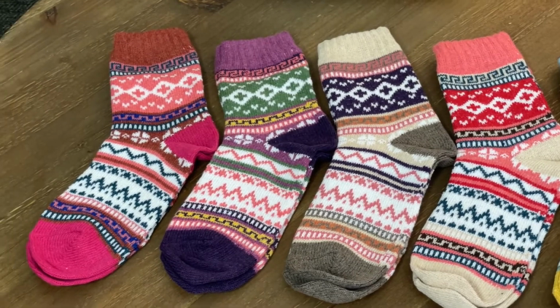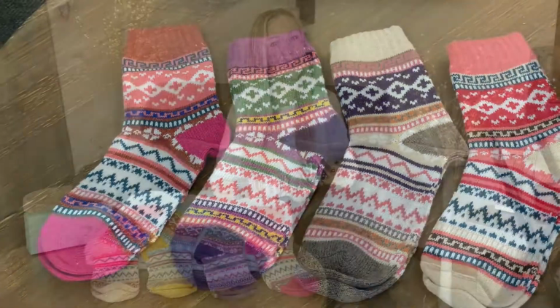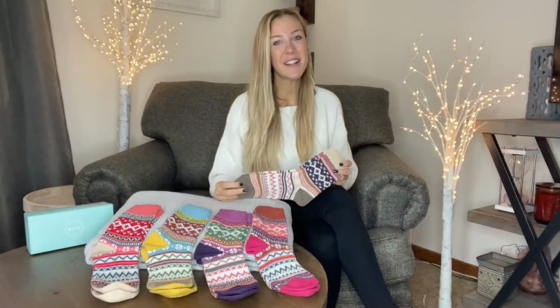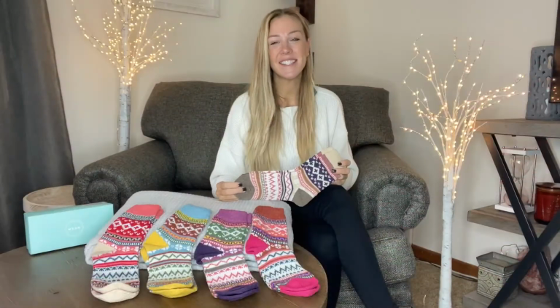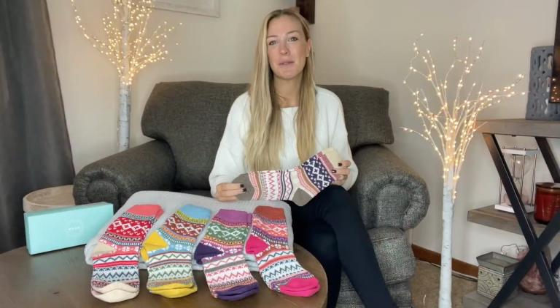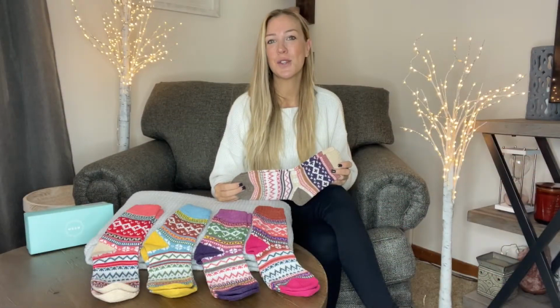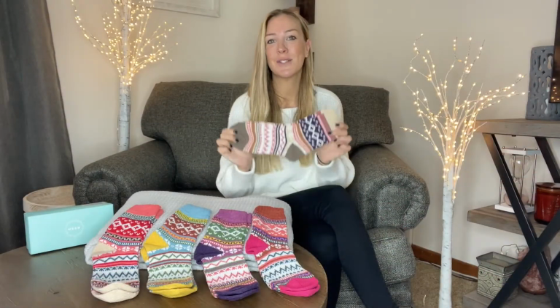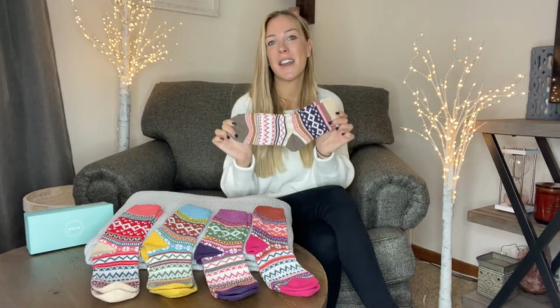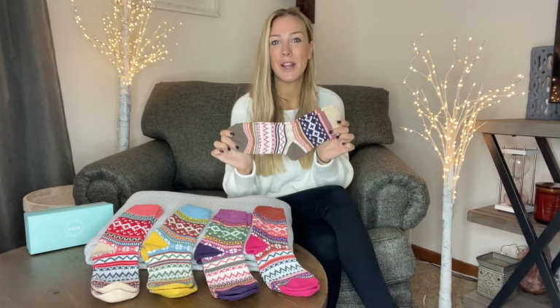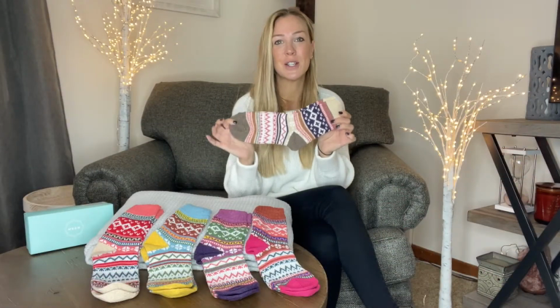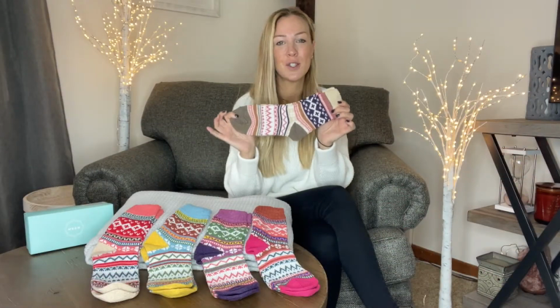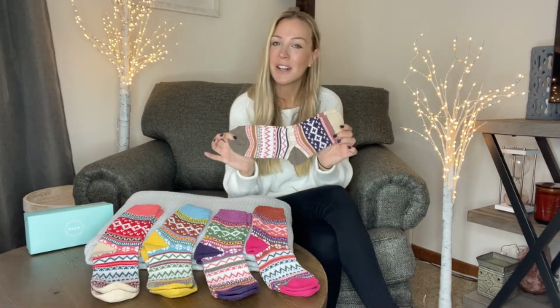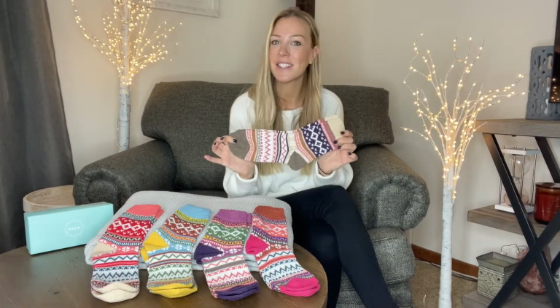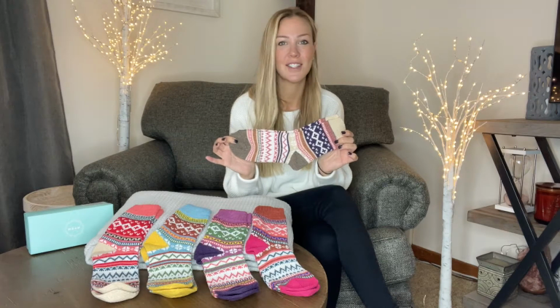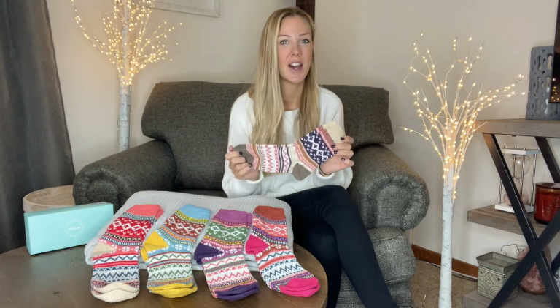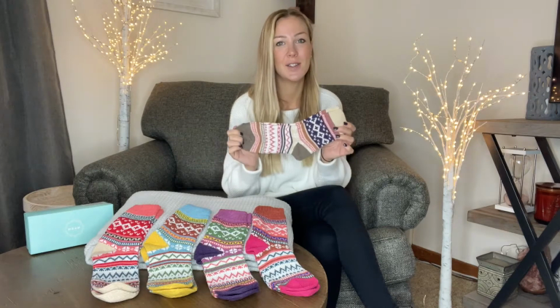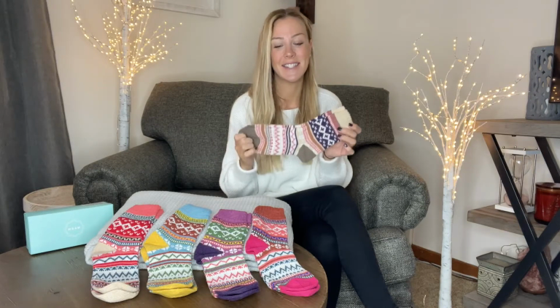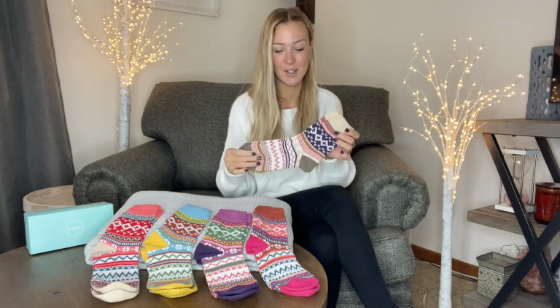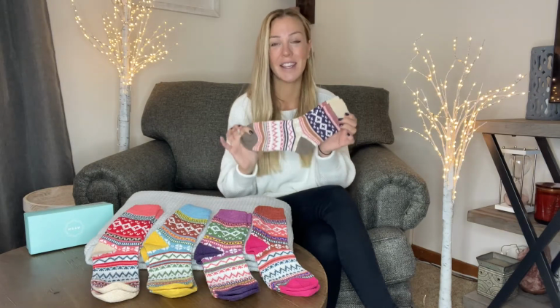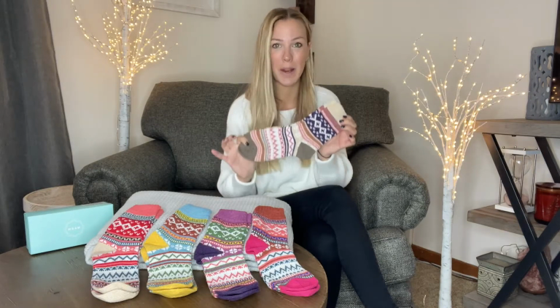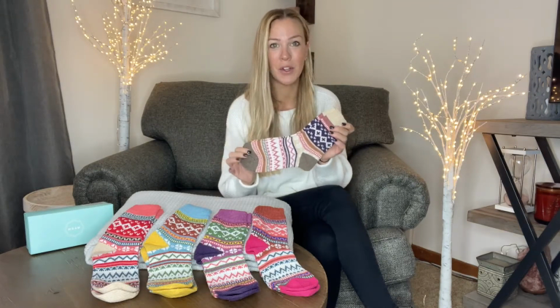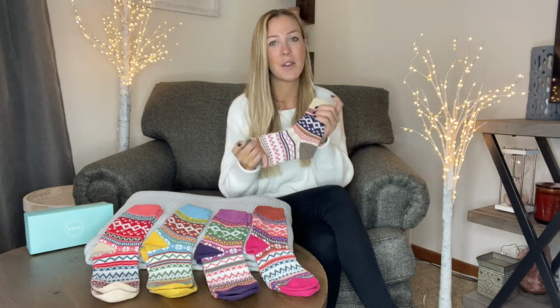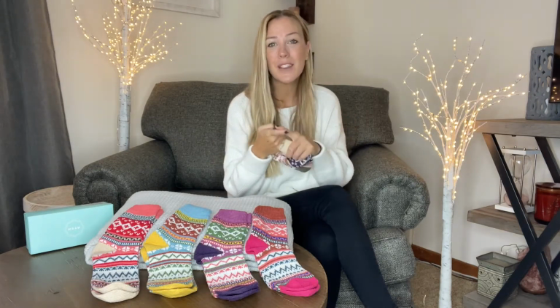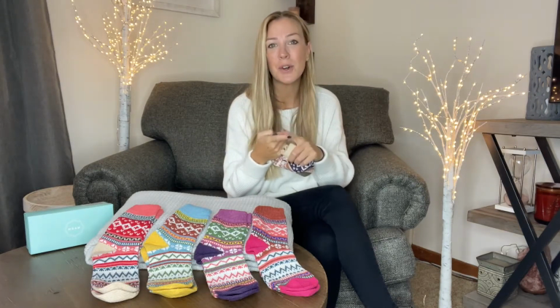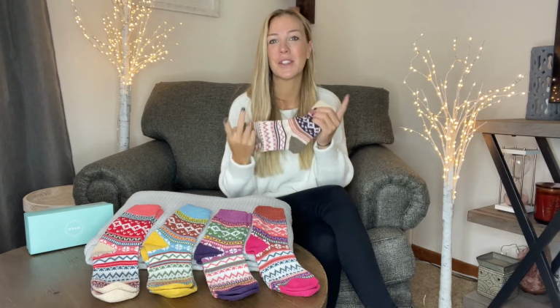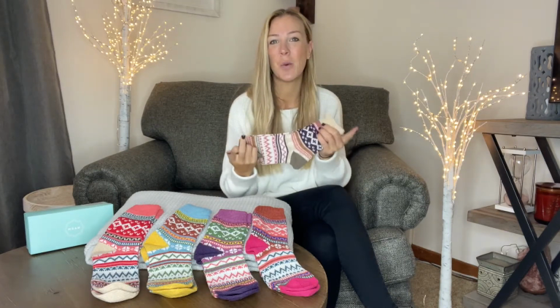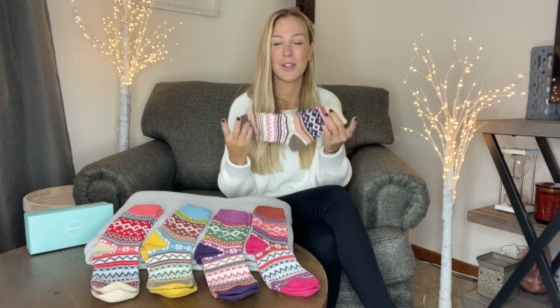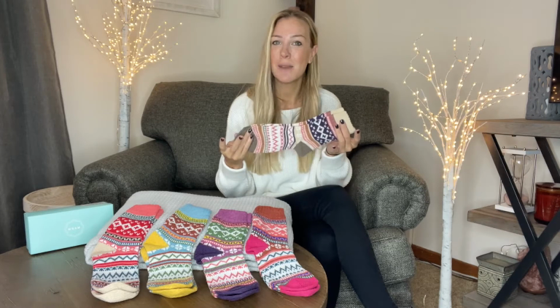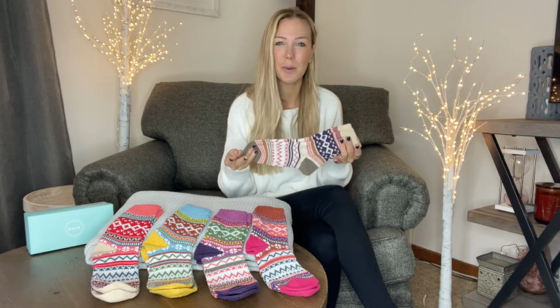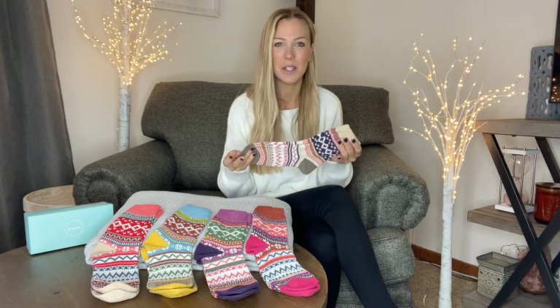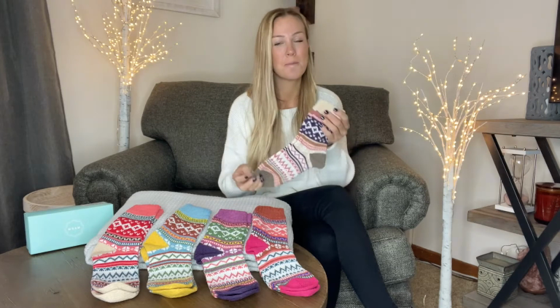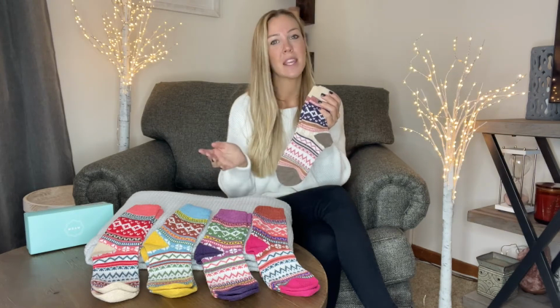Hey everyone, today I want to show you these five pairs of super comfy socks I just got. These things are incredible — they're breathable, they're lightweight, but they're going to keep you warm in the winter.